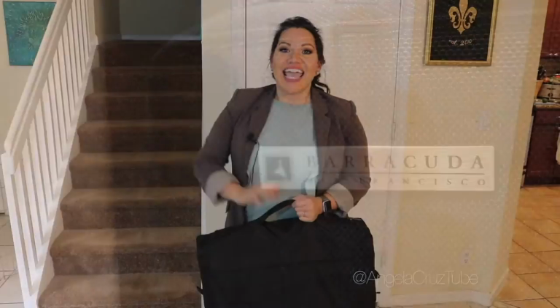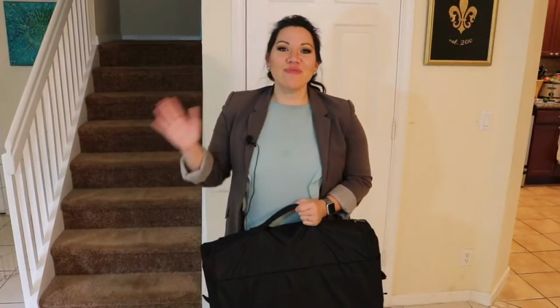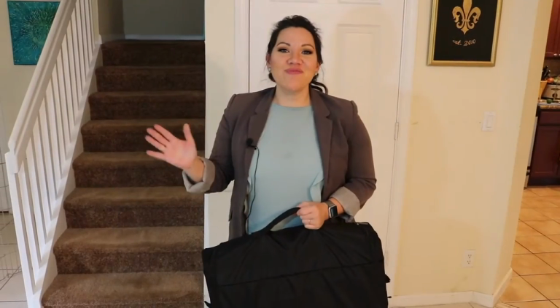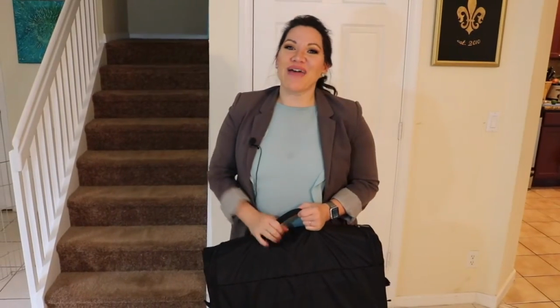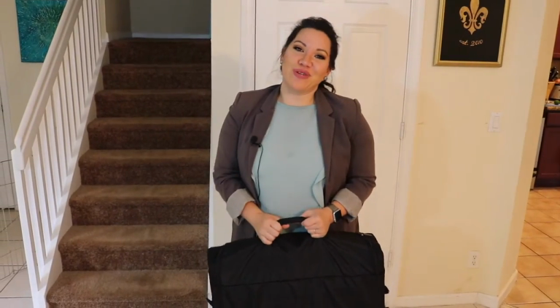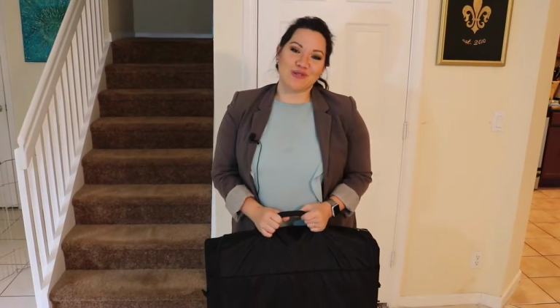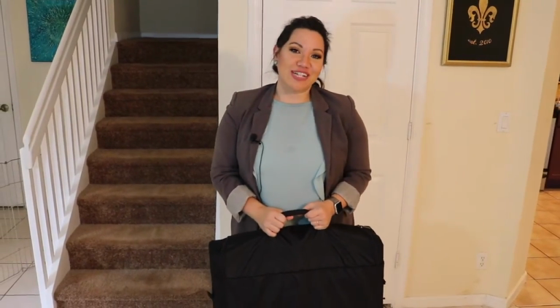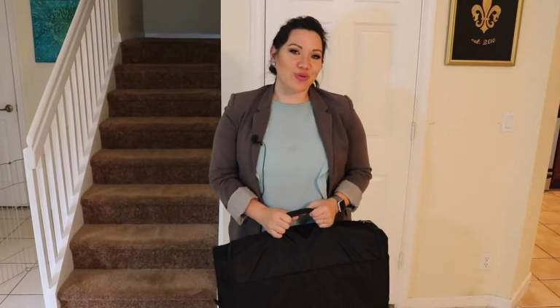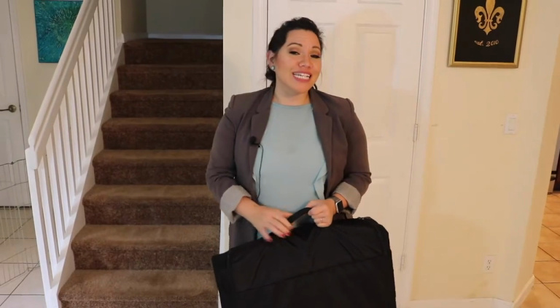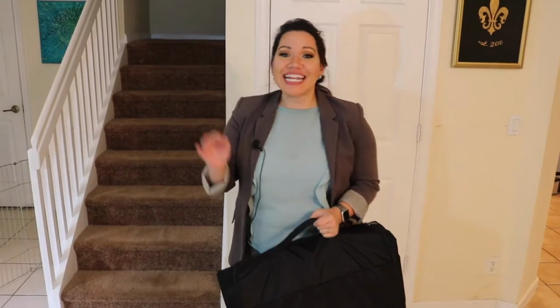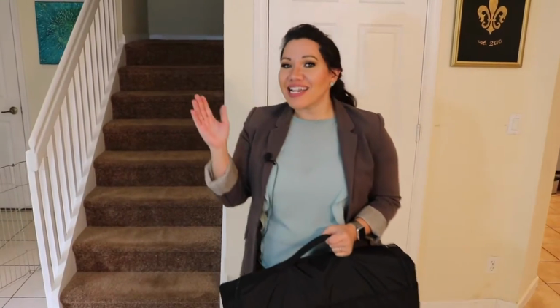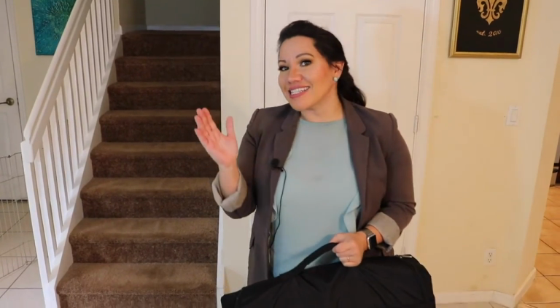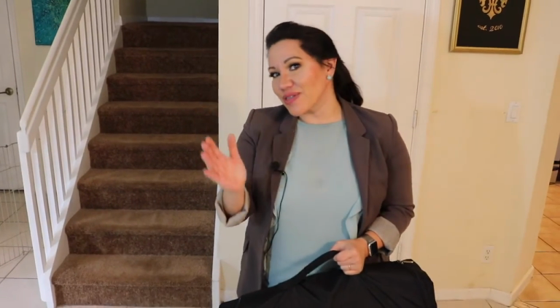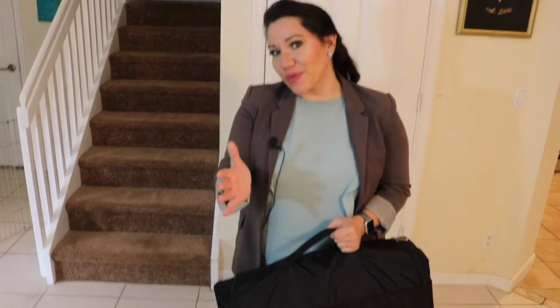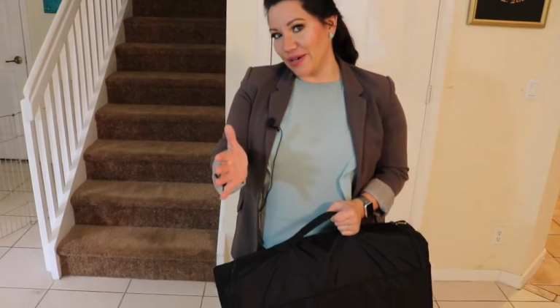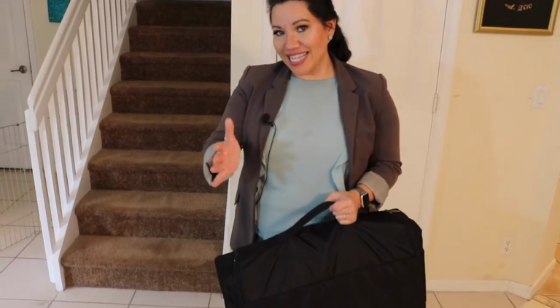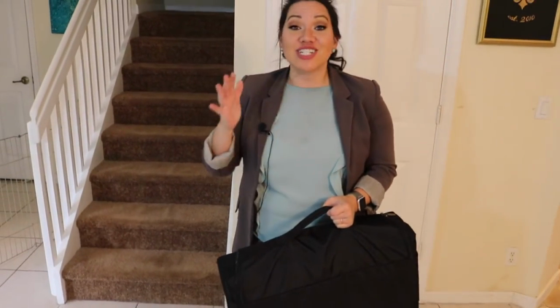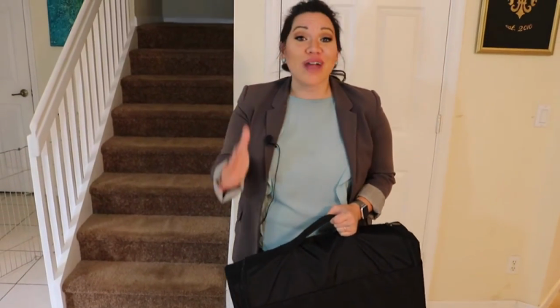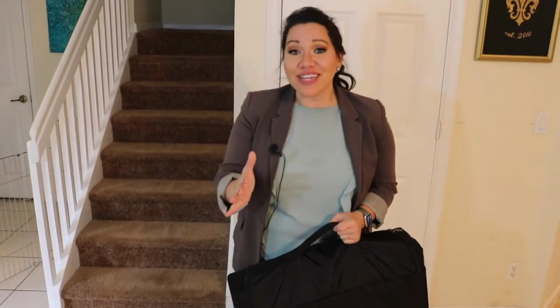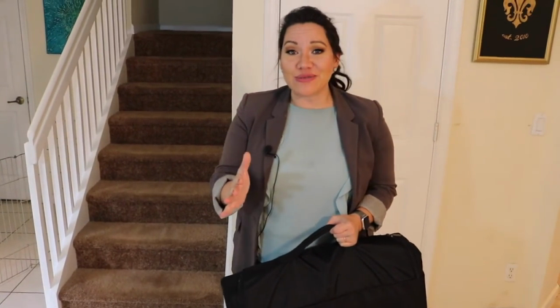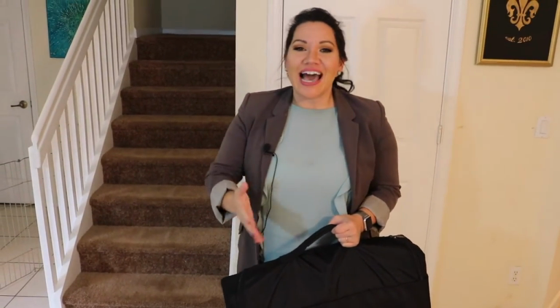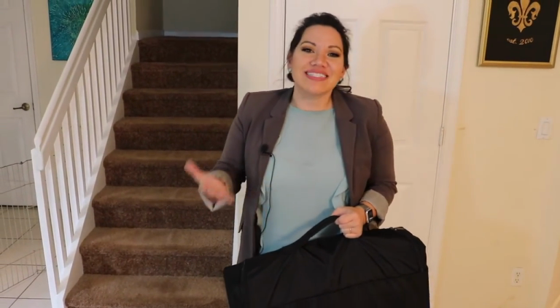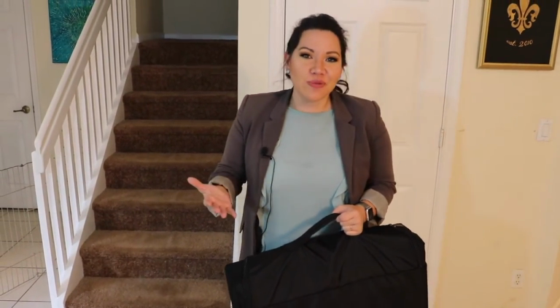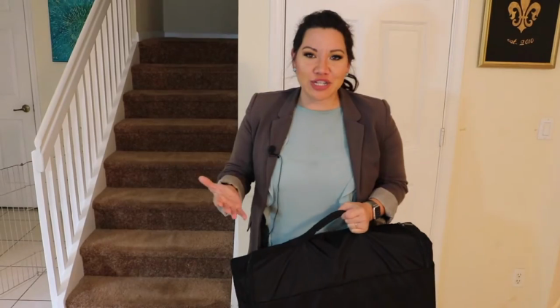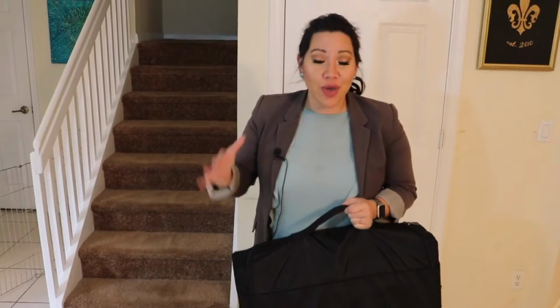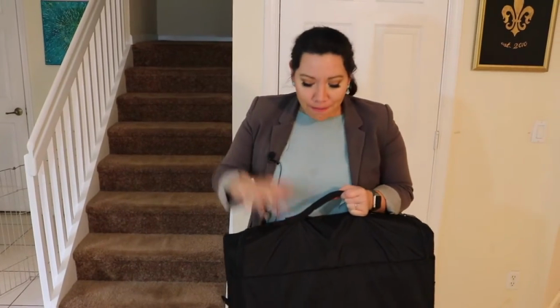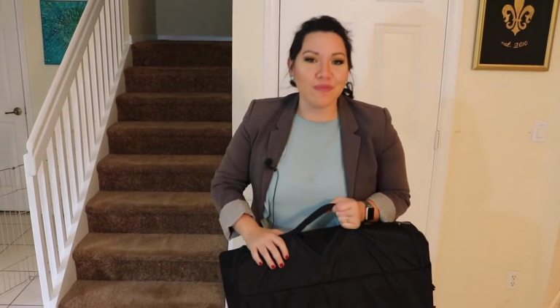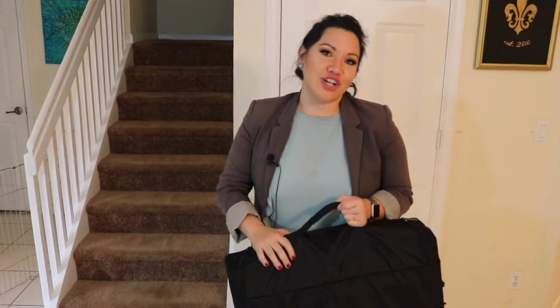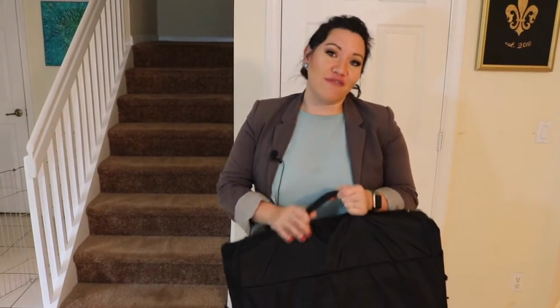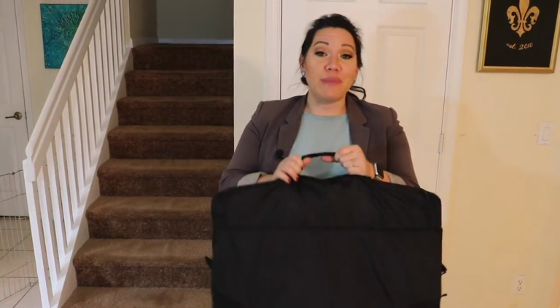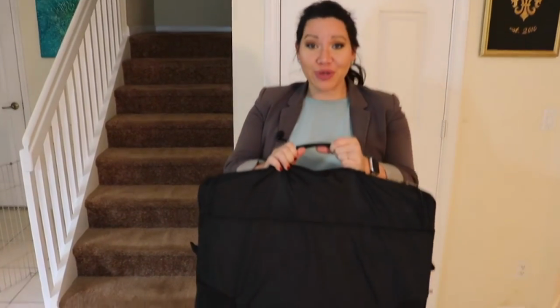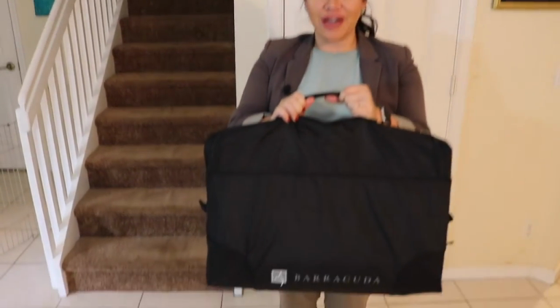Hey everybody, welcome back to Beauty News with Angela Cruz. Today is not necessarily beauty news — it's traveling news. I'm excited to bring to you my impression of the Barracuda luggage.